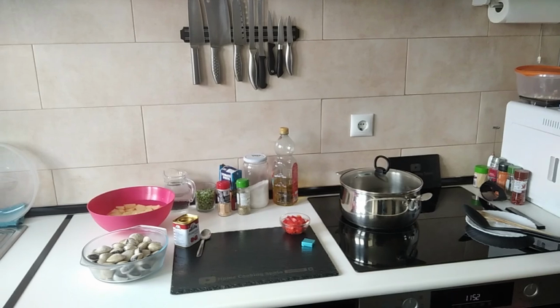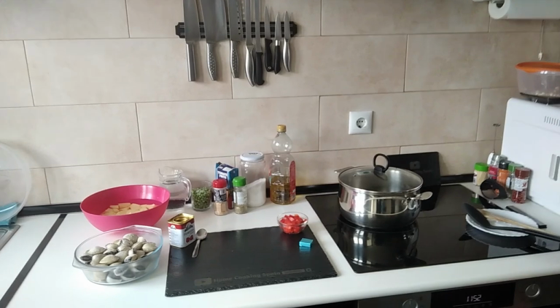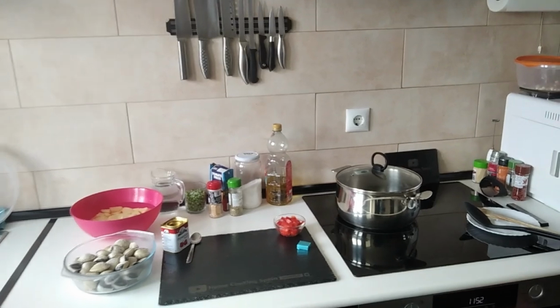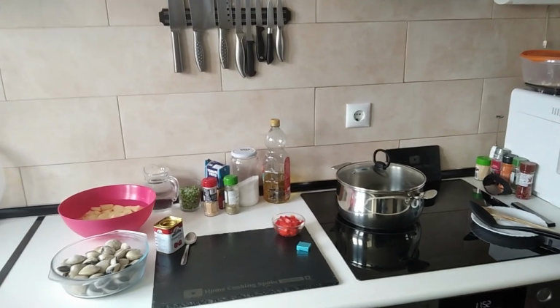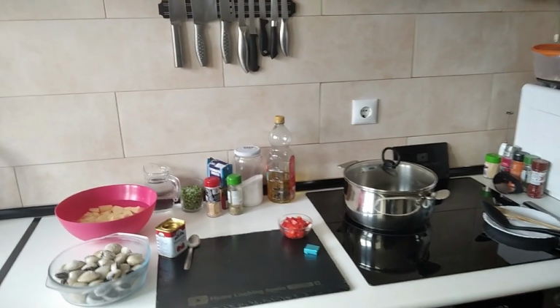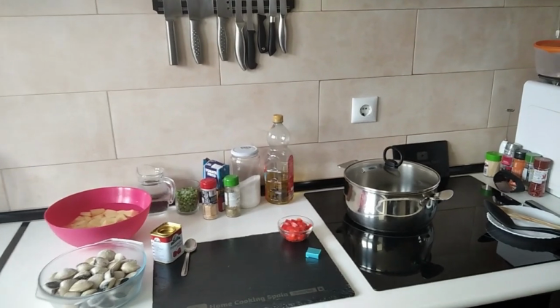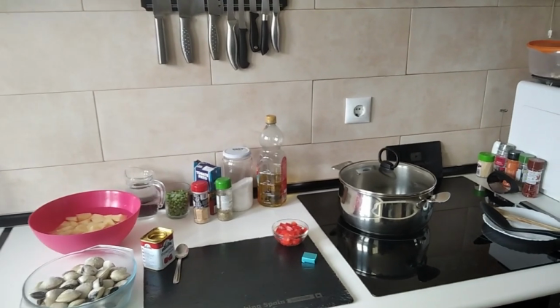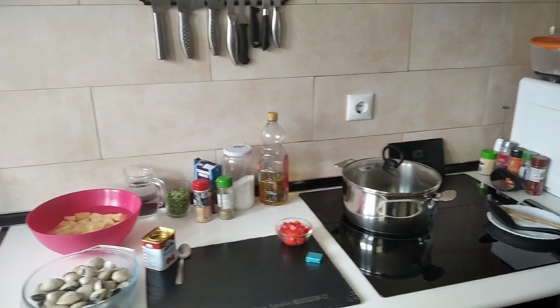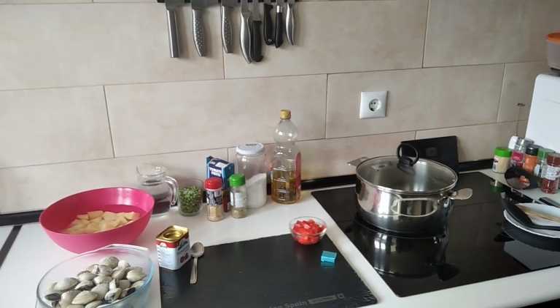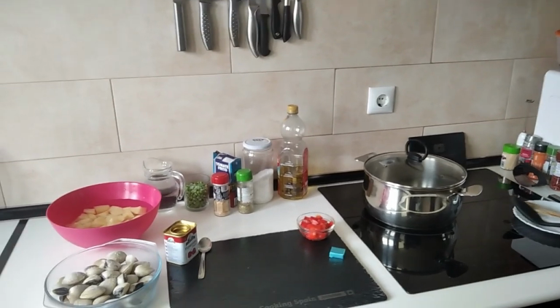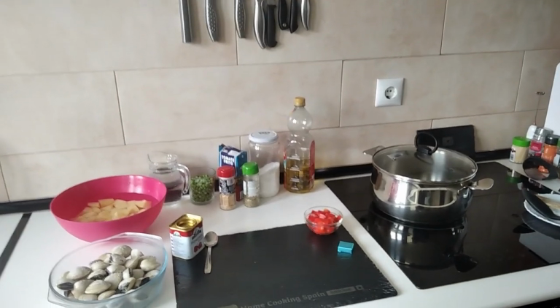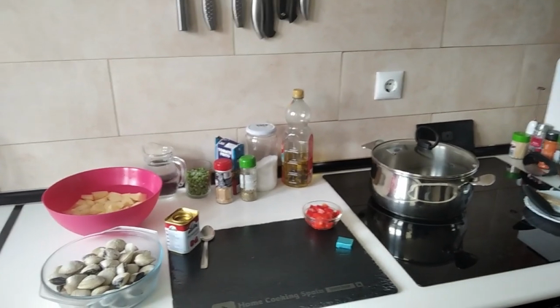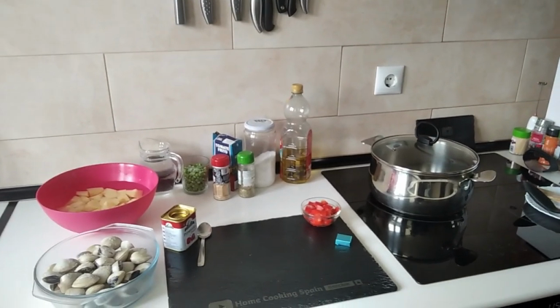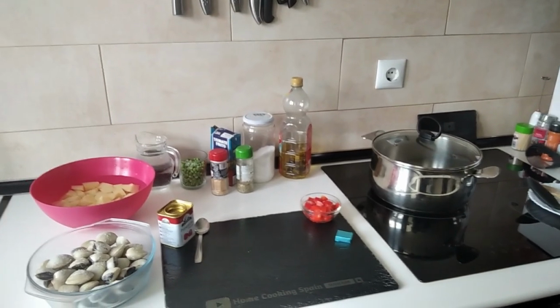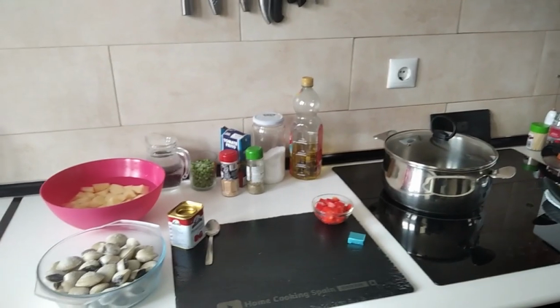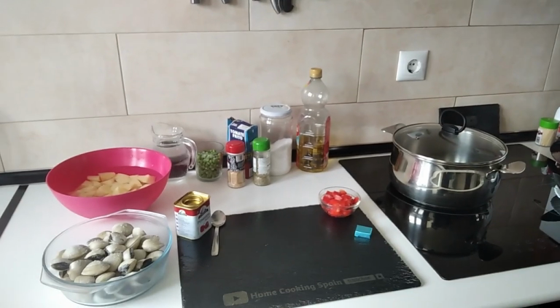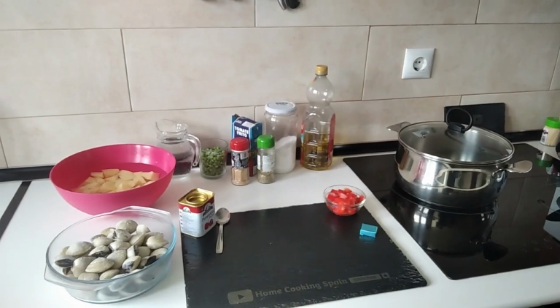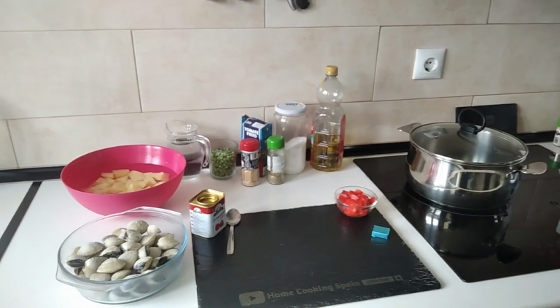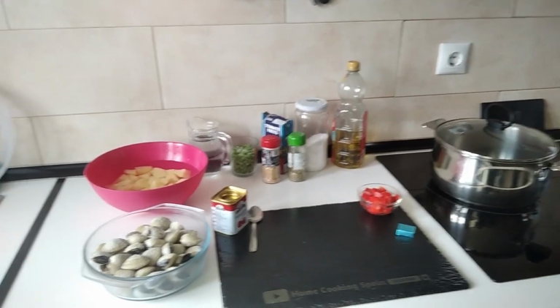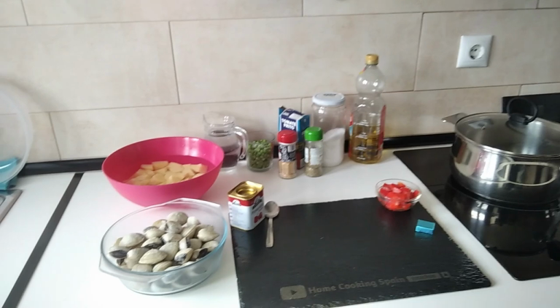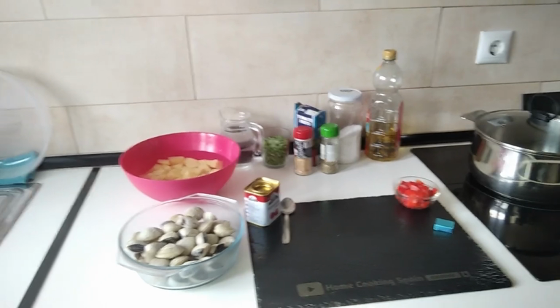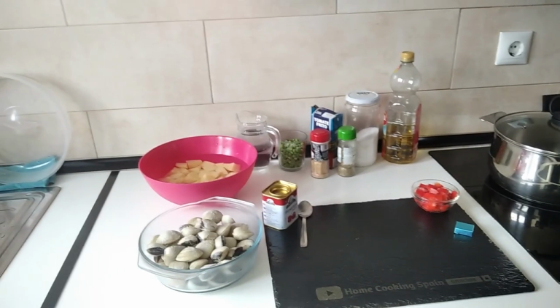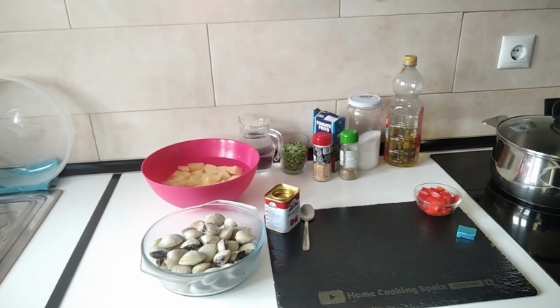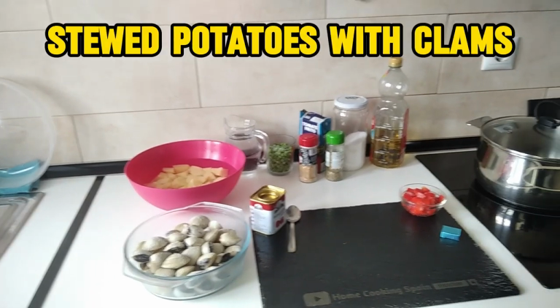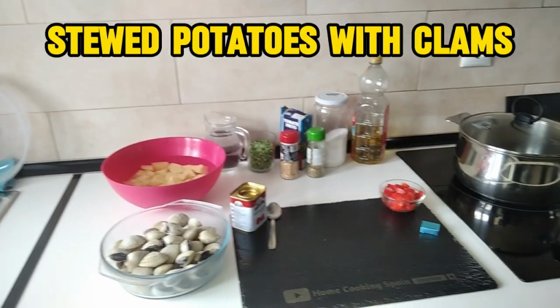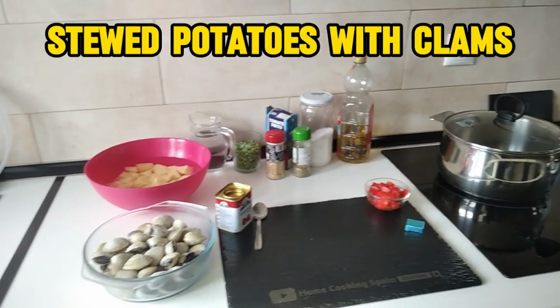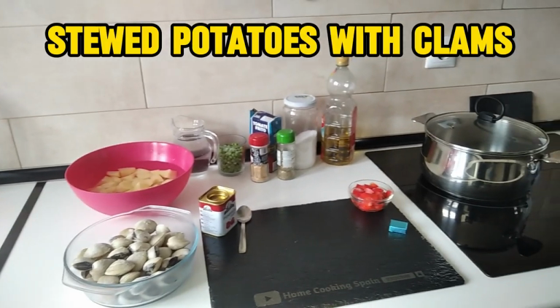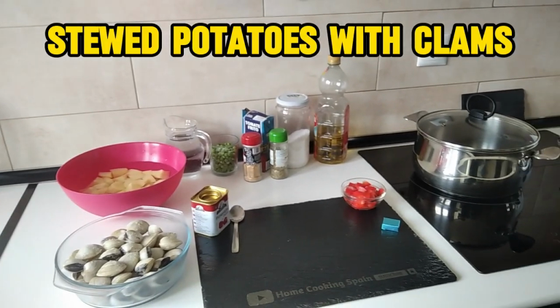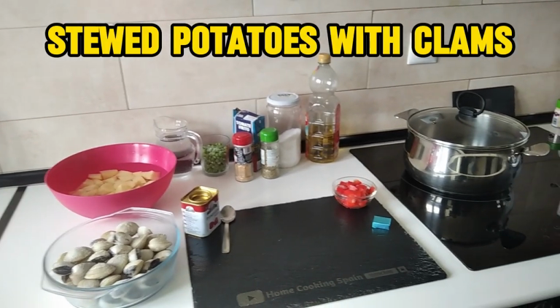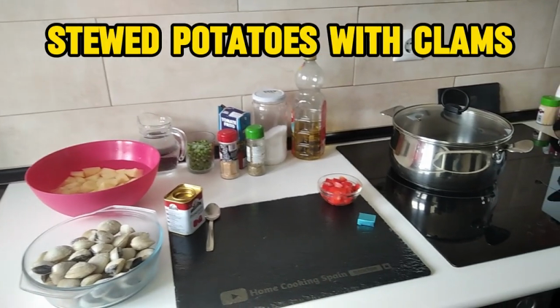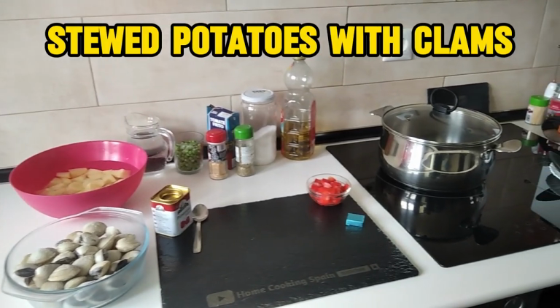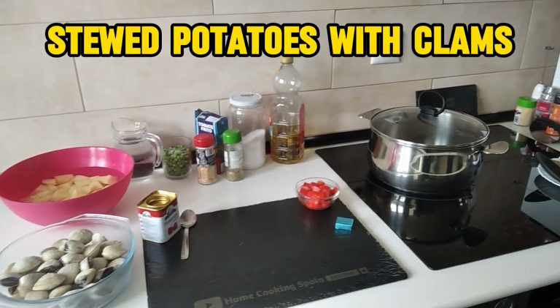Hello and welcome to Home Cooking Spain. For today's lunch I'm going to be cooking some stewed potatoes with clams.